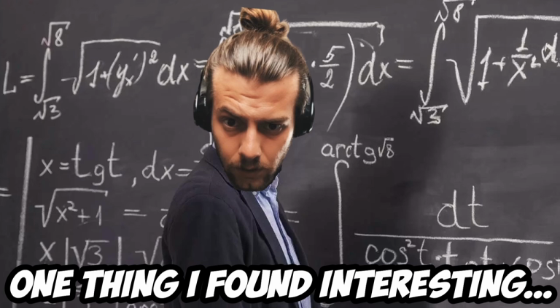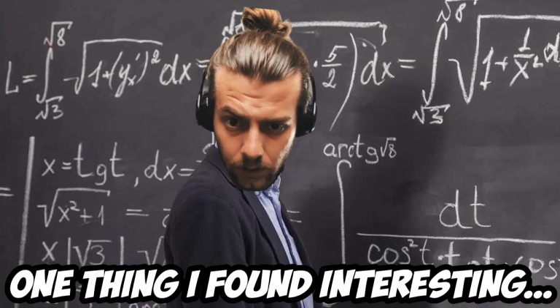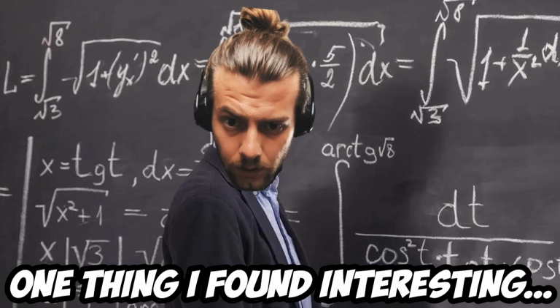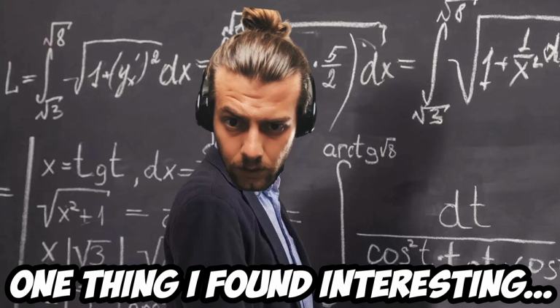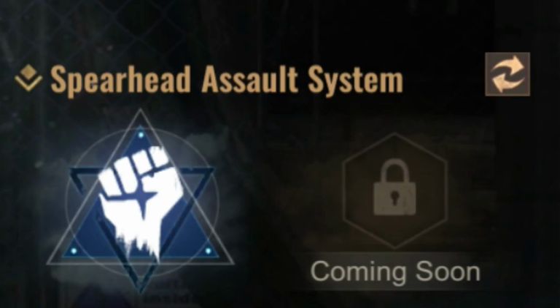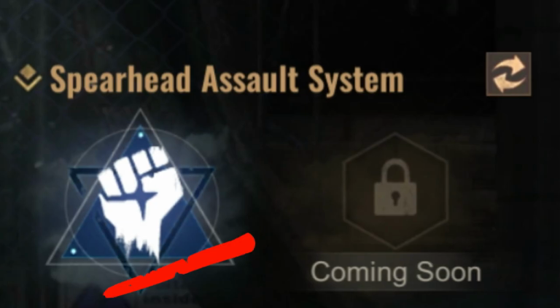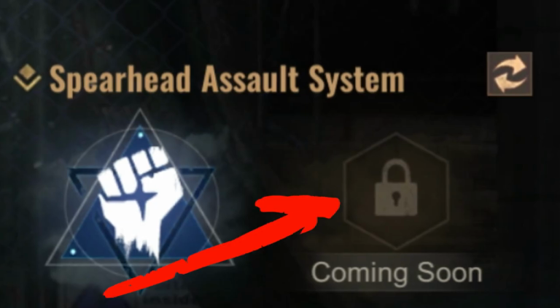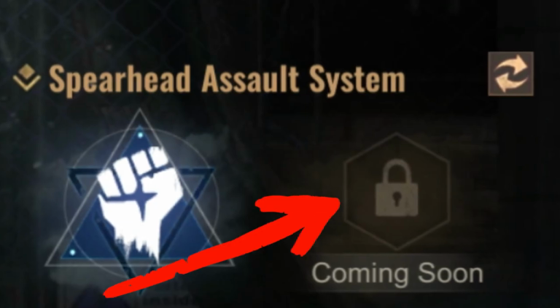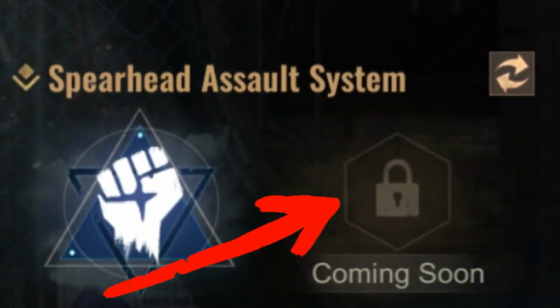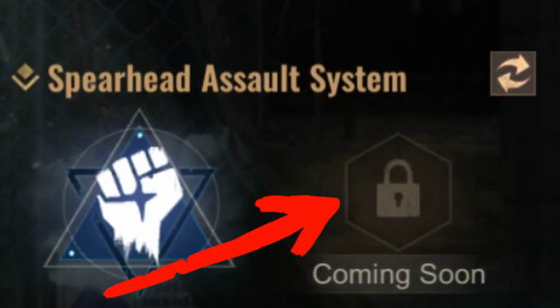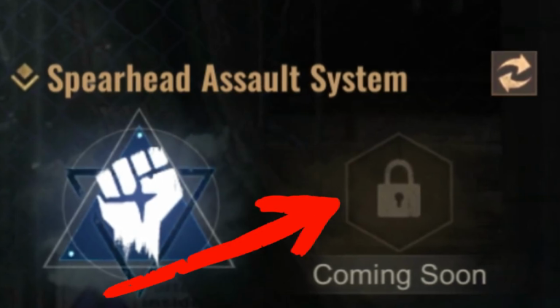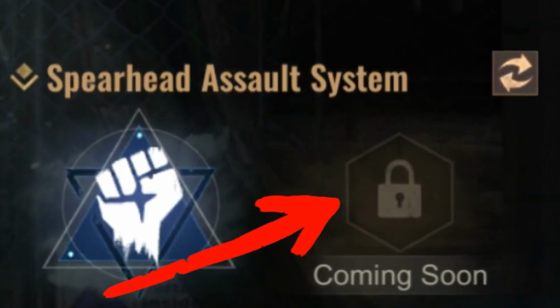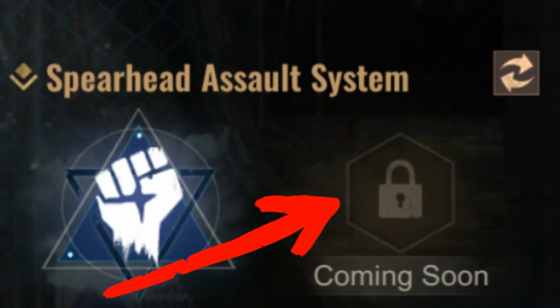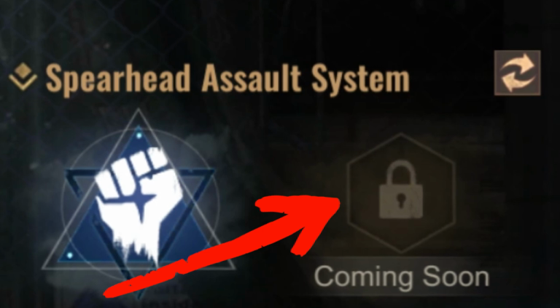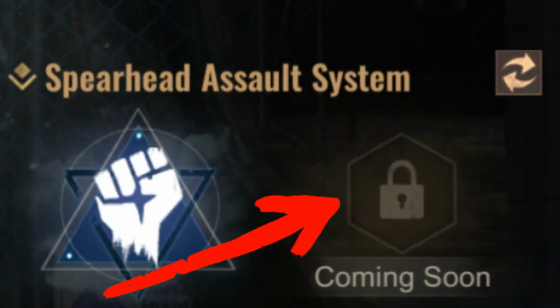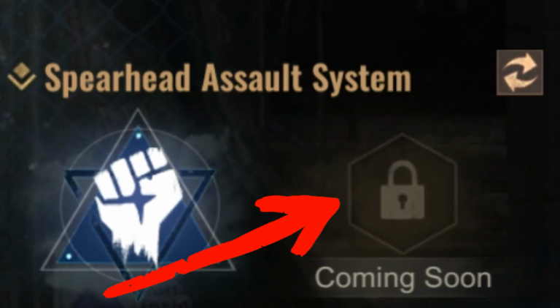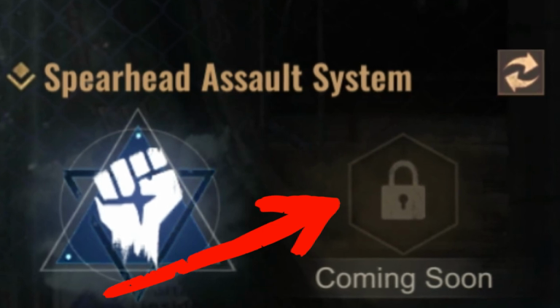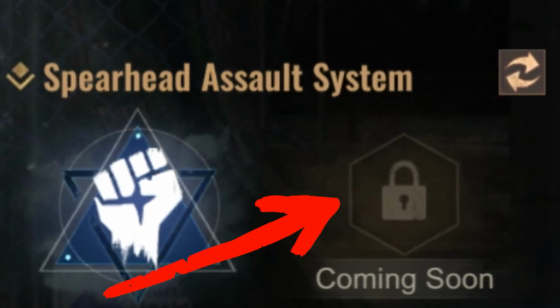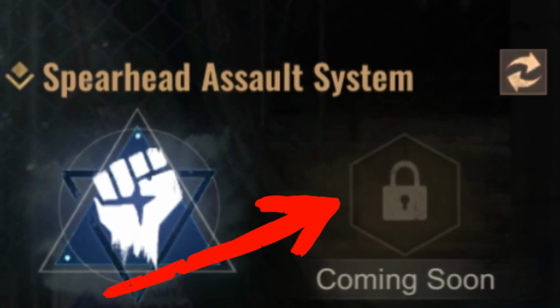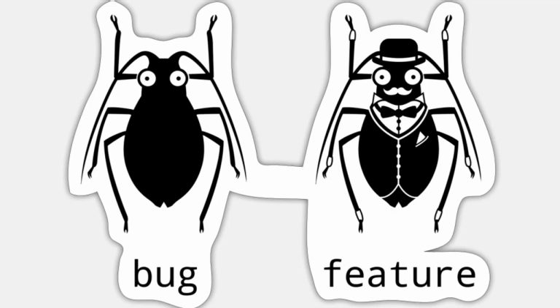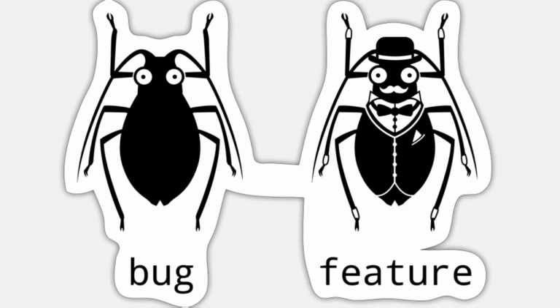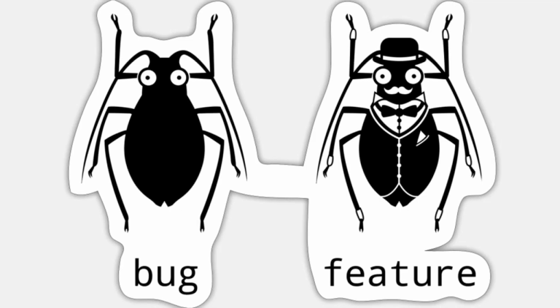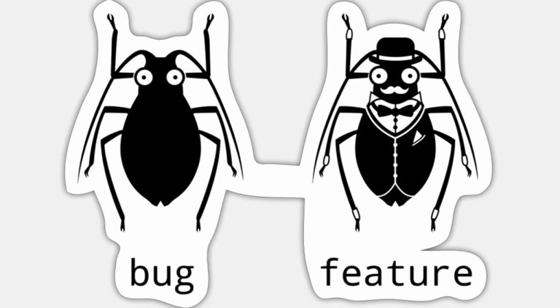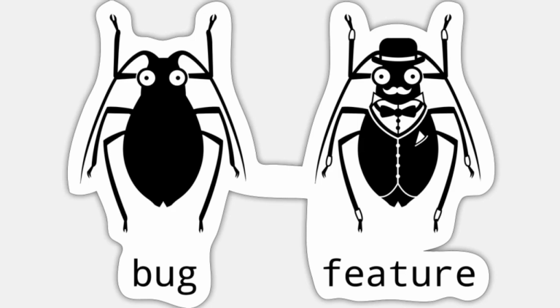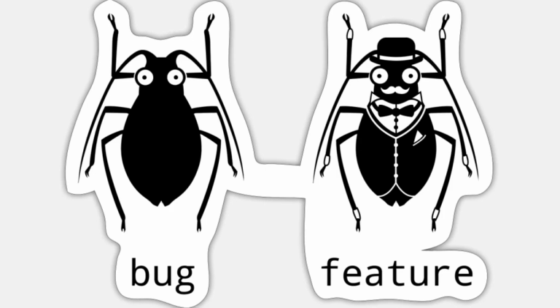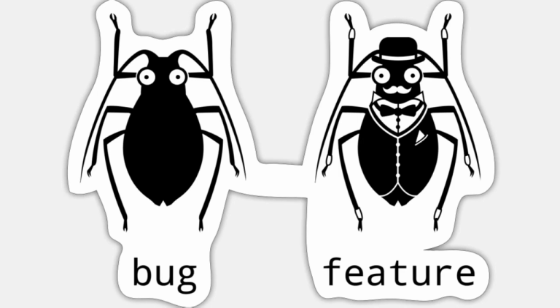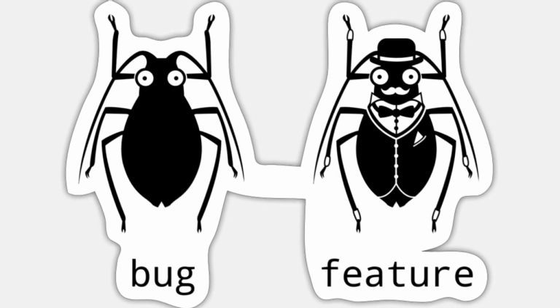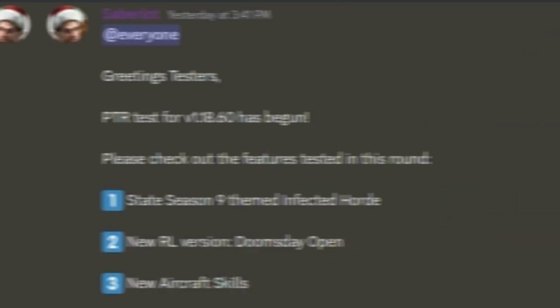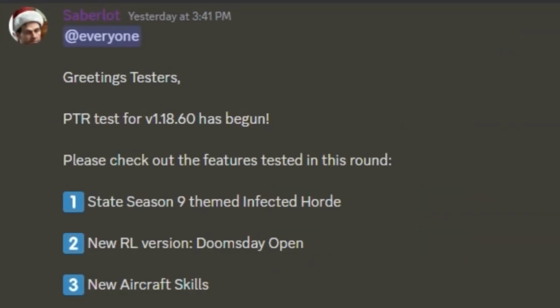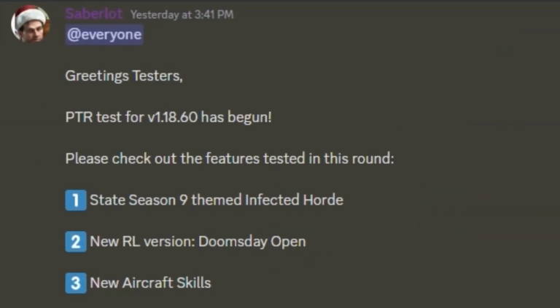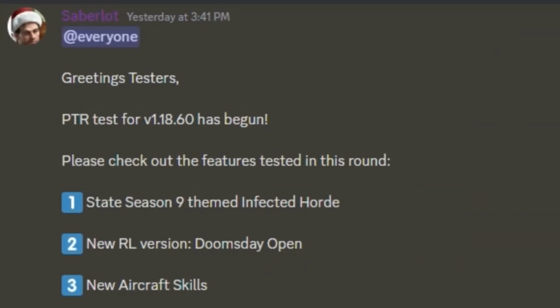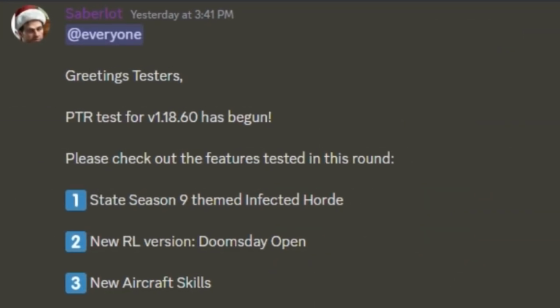One thing I found interesting is that you don't have to pick a specific talent. If you look in the hangar, you can see that the slot for a second skill is still closed. I'm not sure if this is intended or if it's a bug — it is the PTR server for a reason.